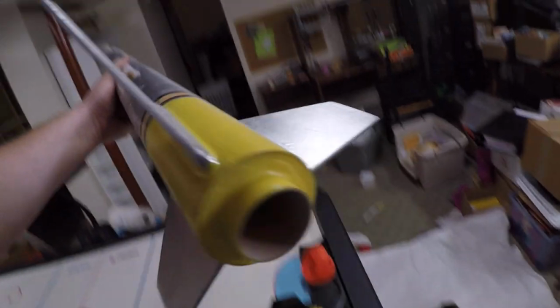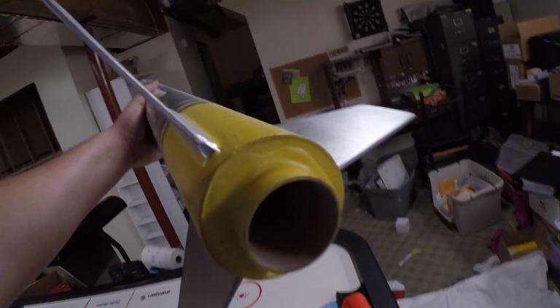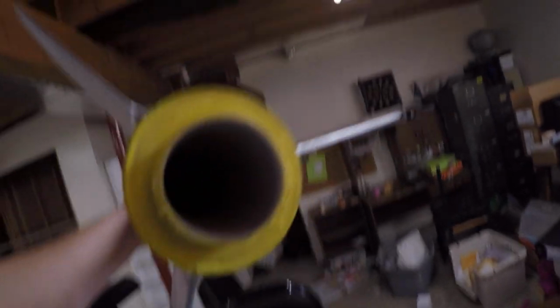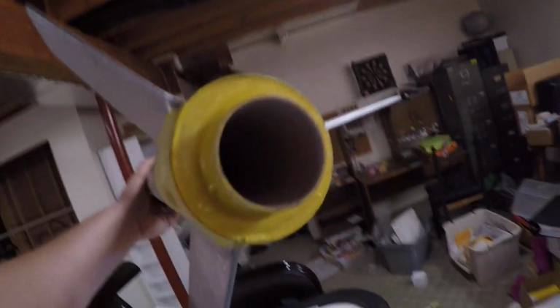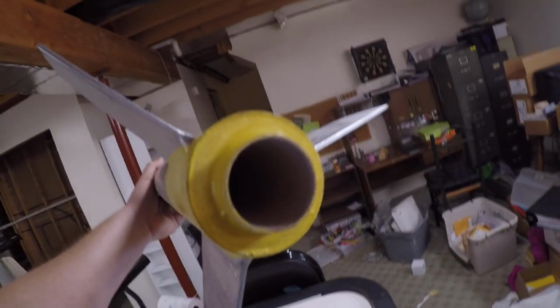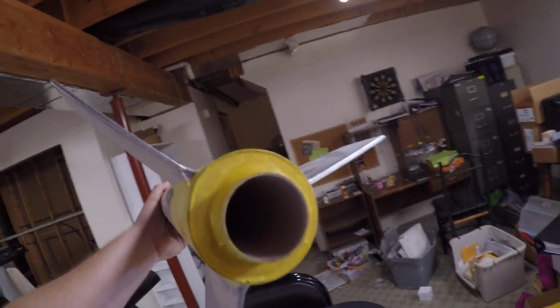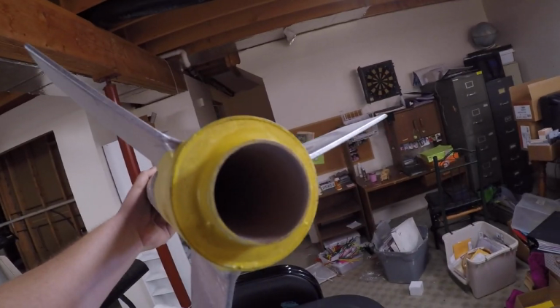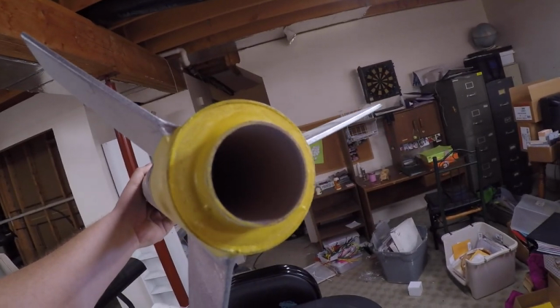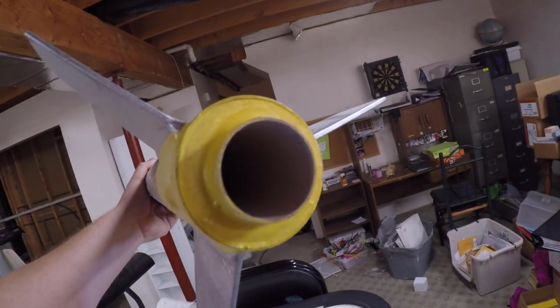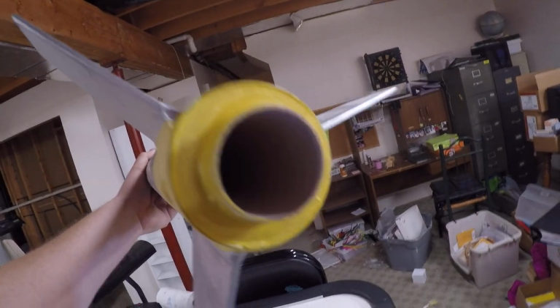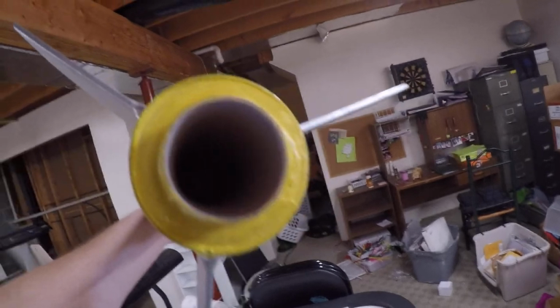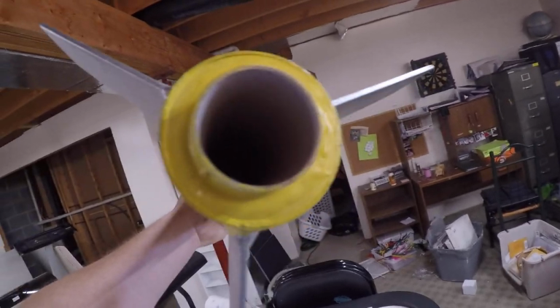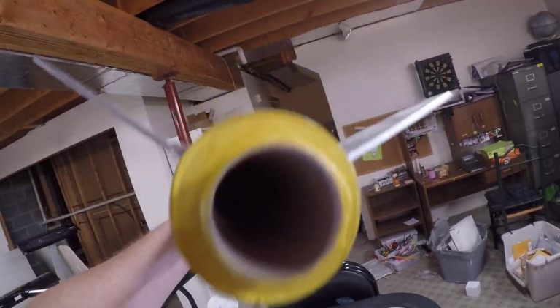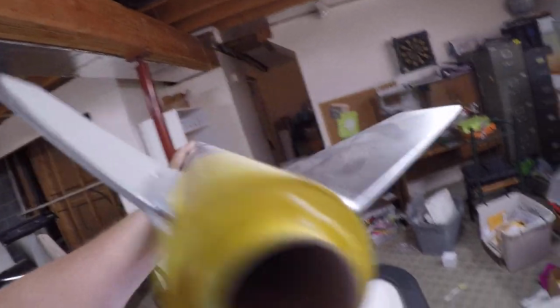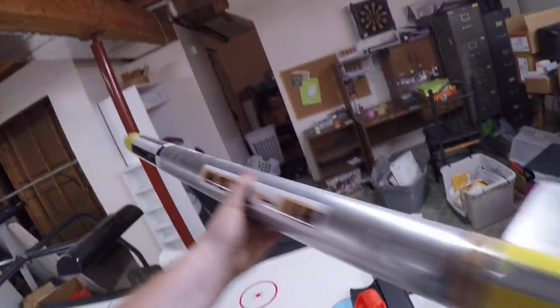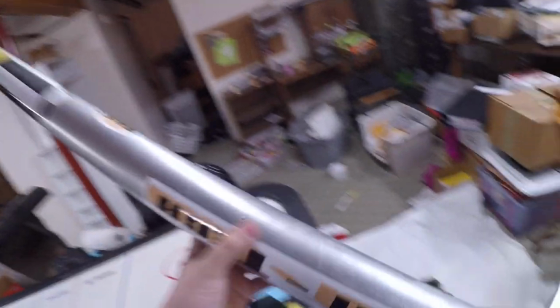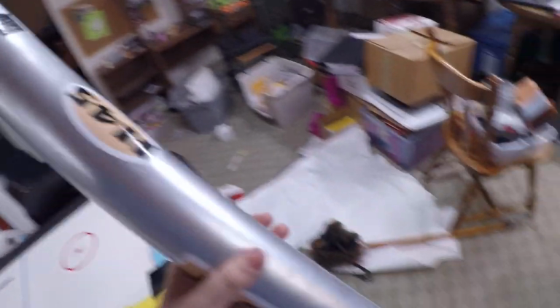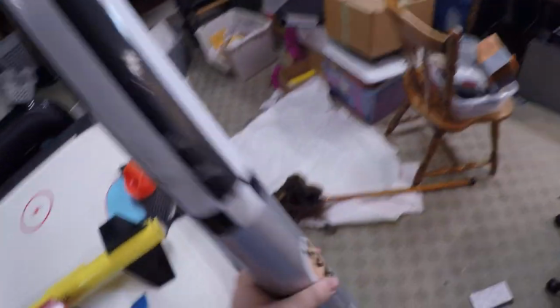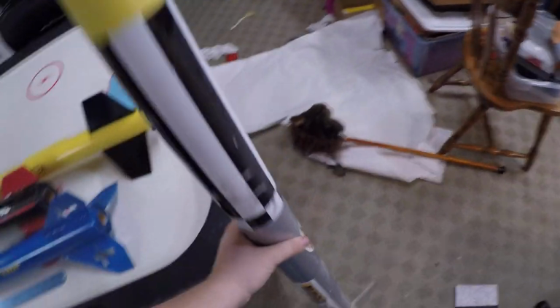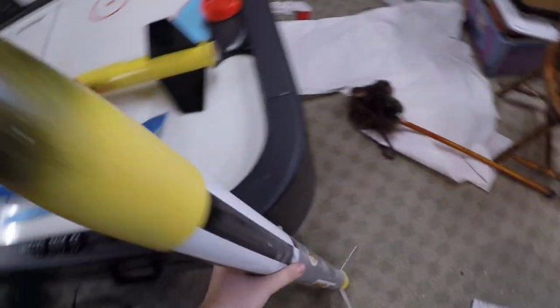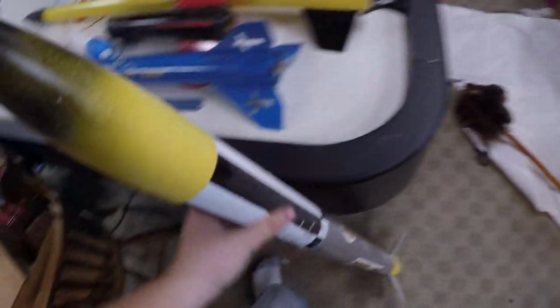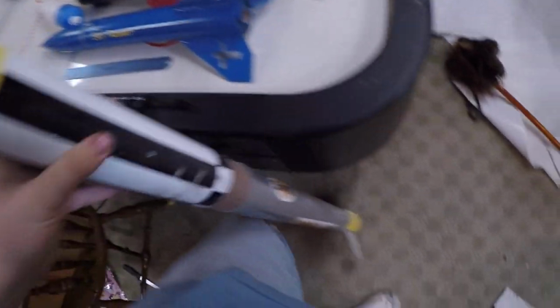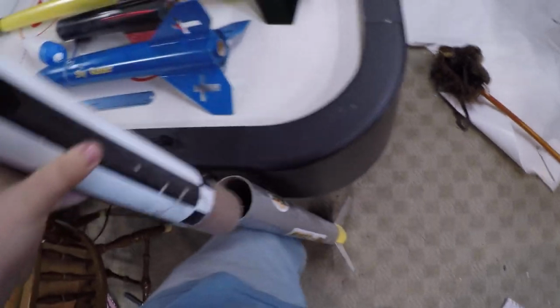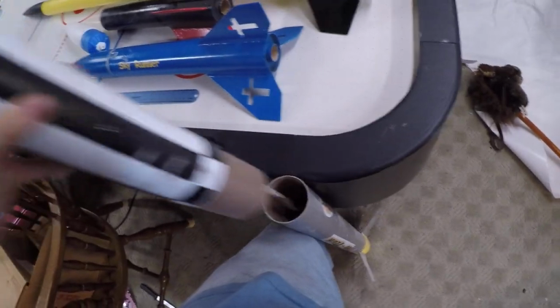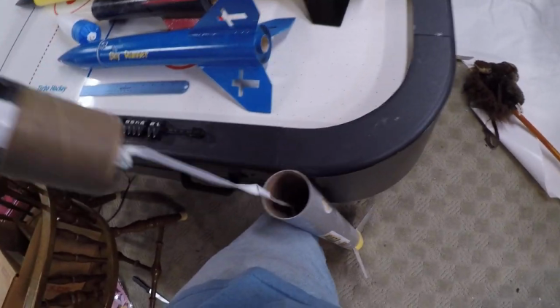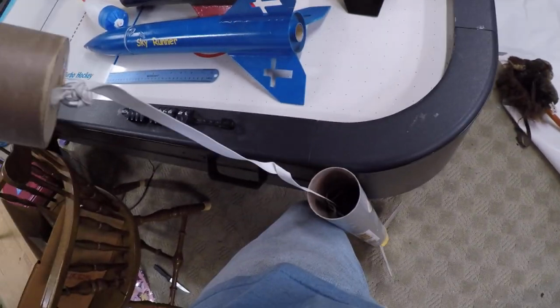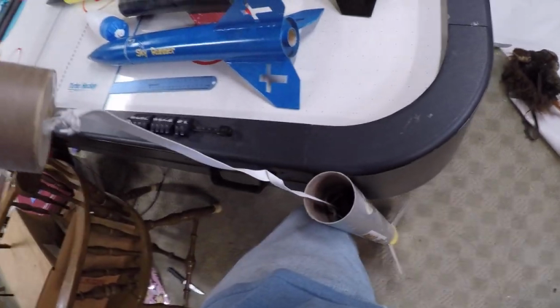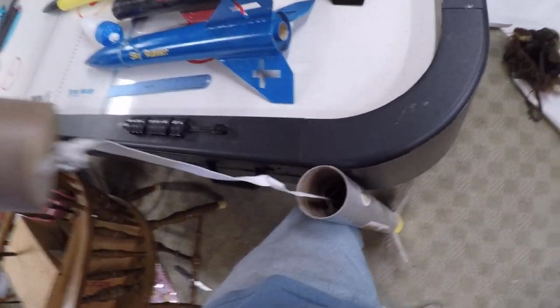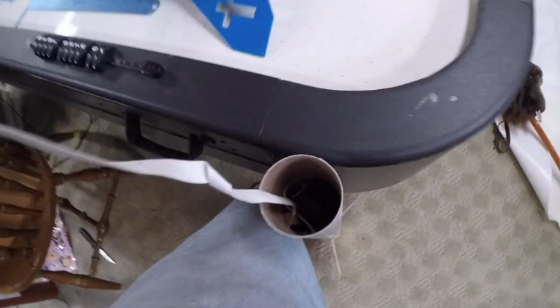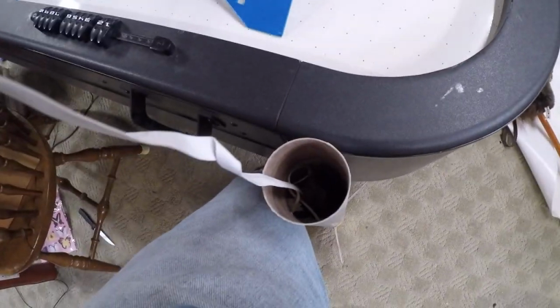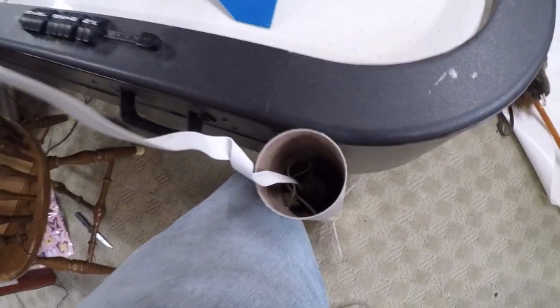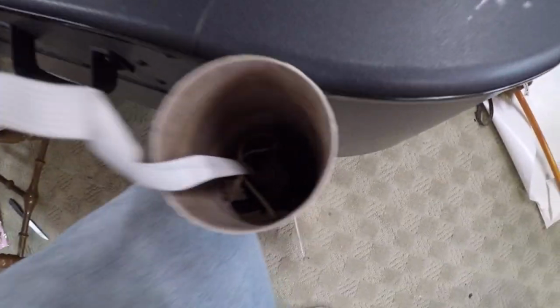You can see here the engine tube — that's where the engine goes up in. I put it down here on the floor and pulled this off. There's the shock cord with the parachute down in there.